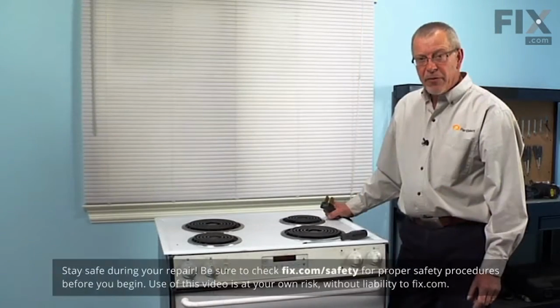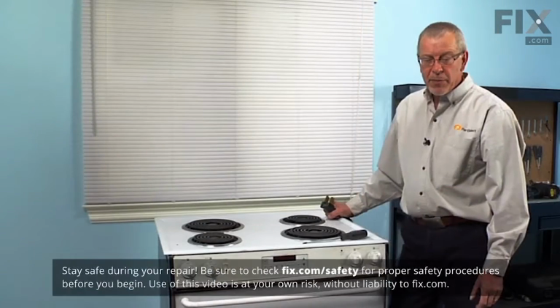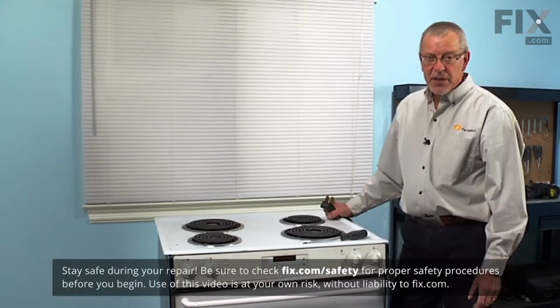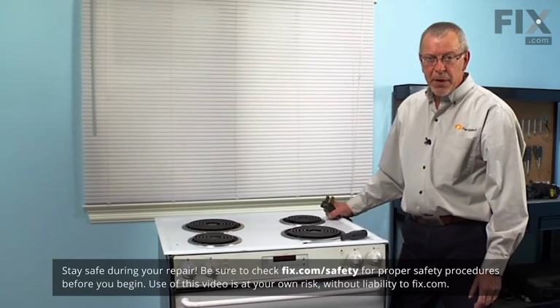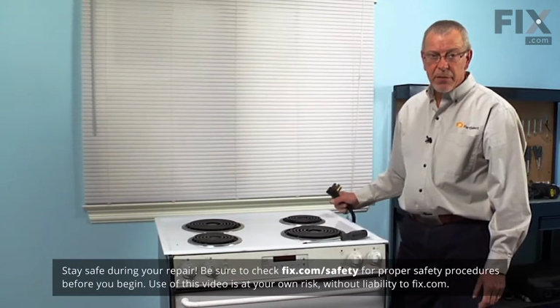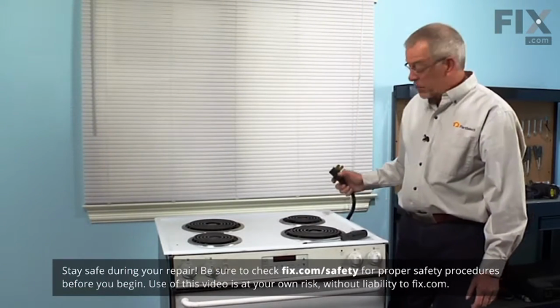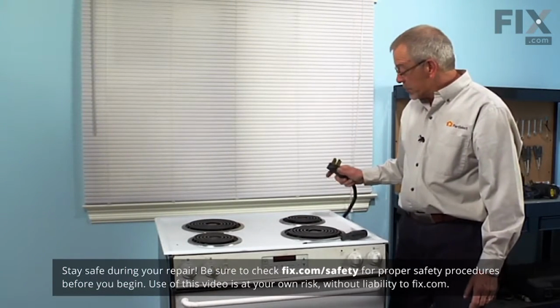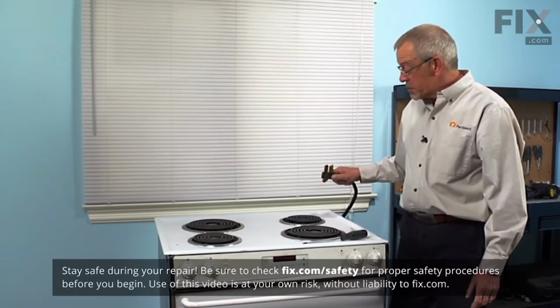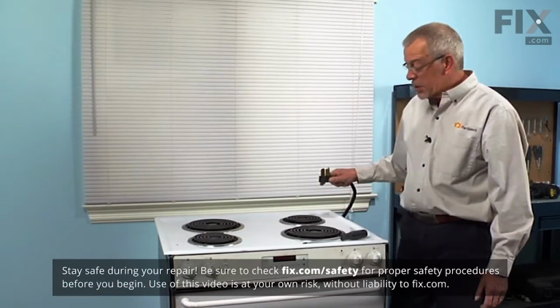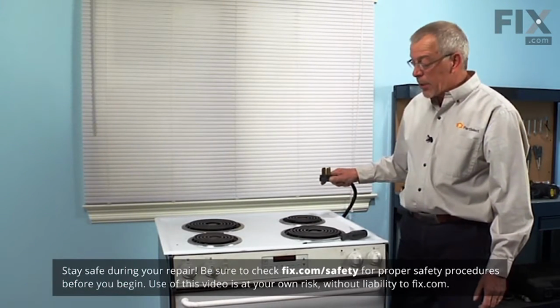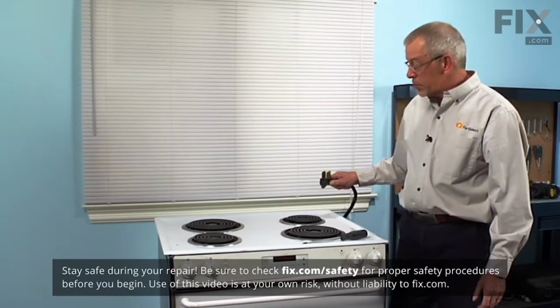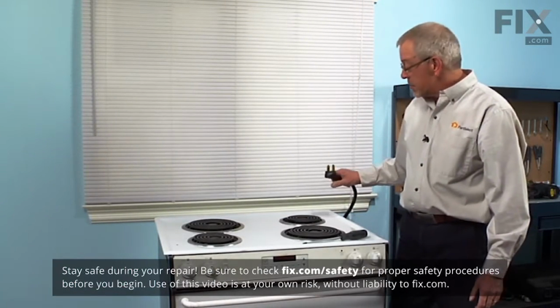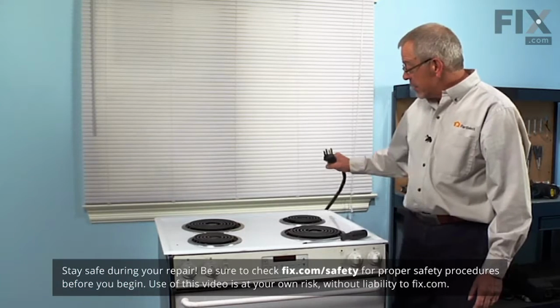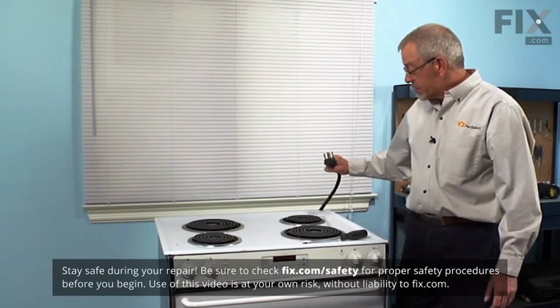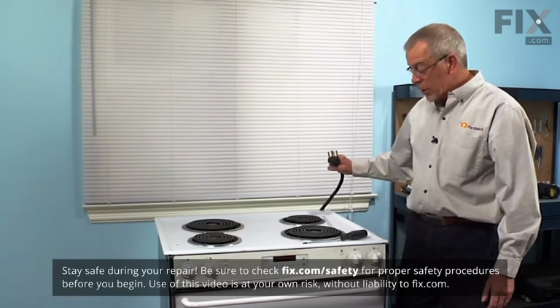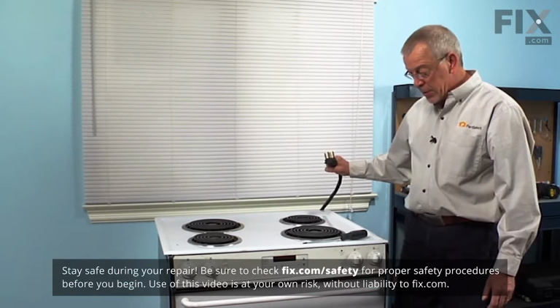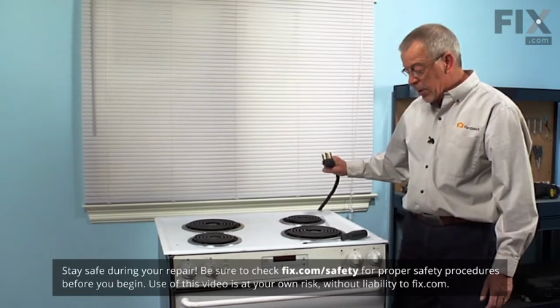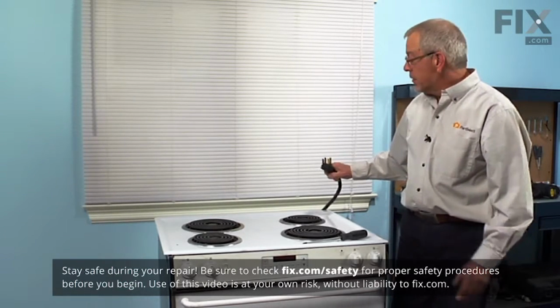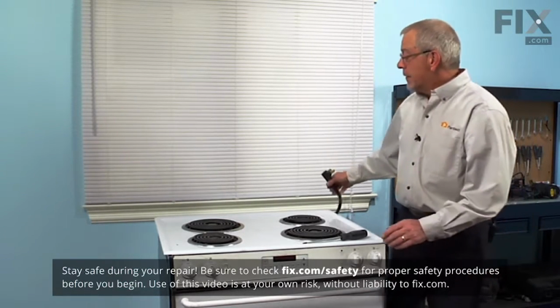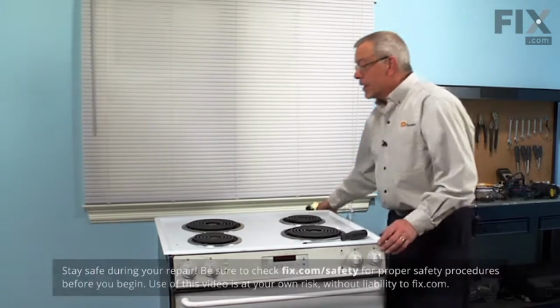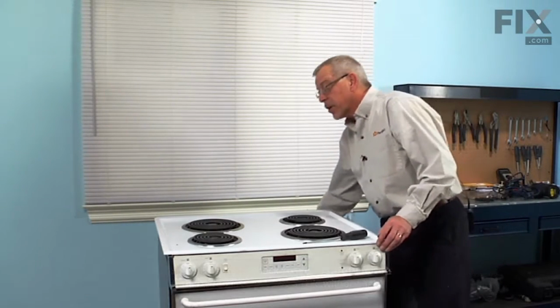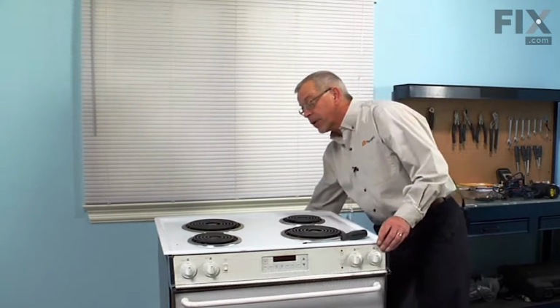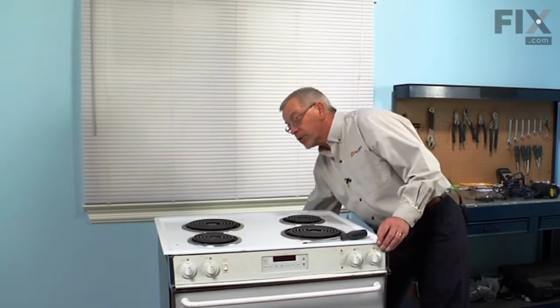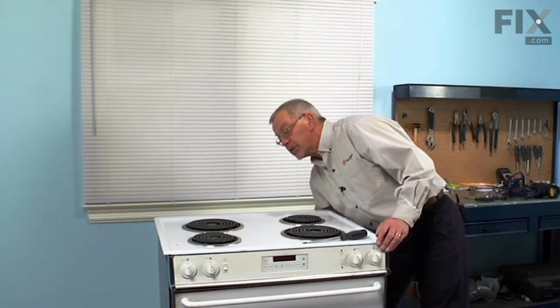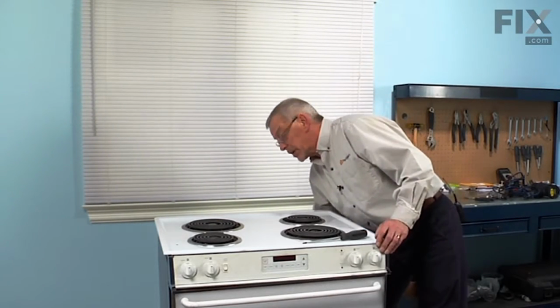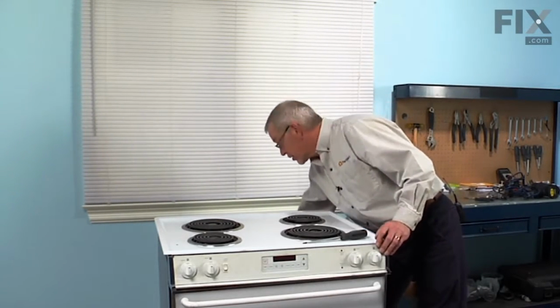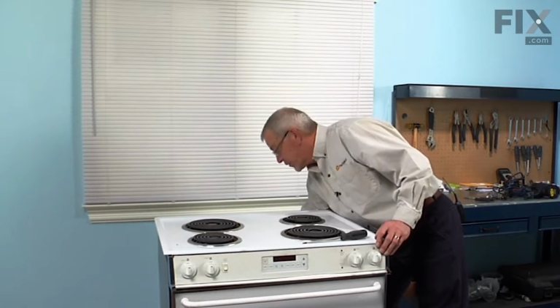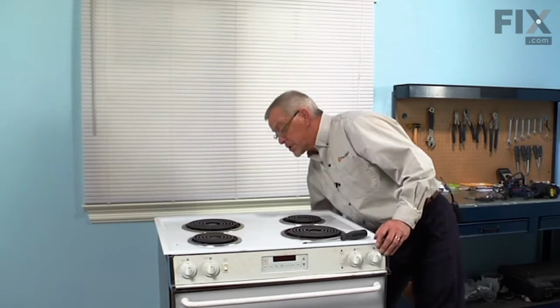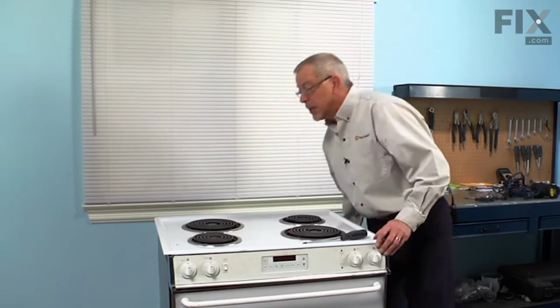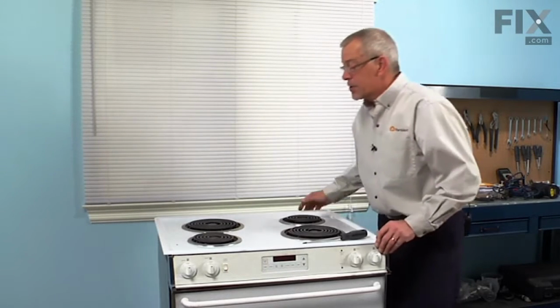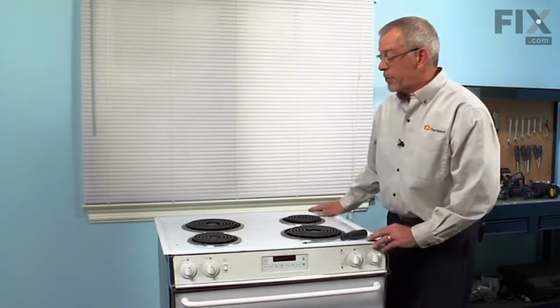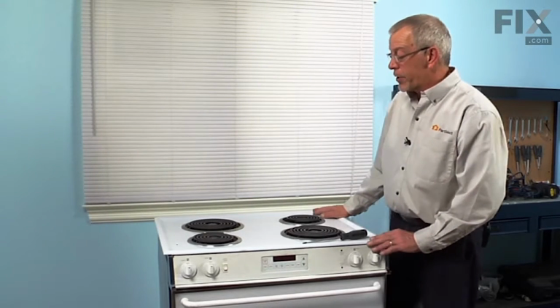Before we begin this repair, the first thing we're going to do is to disconnect the power to the range. If it has a cord on it, simply unplug it. If it's a hardwired range, you'll need to locate the breakers or the fuses and disconnect the power there.